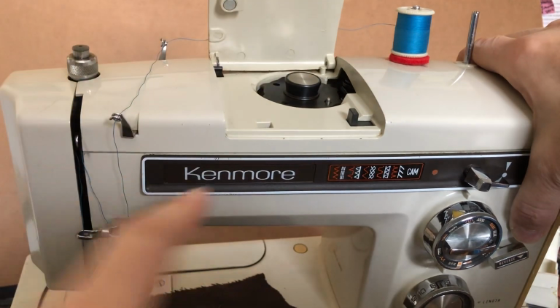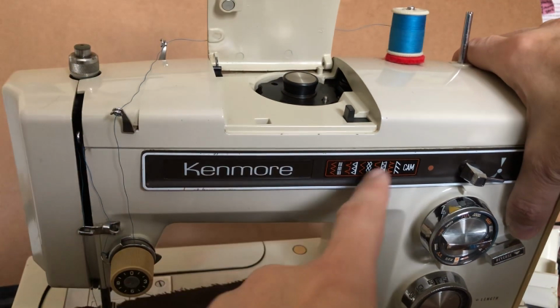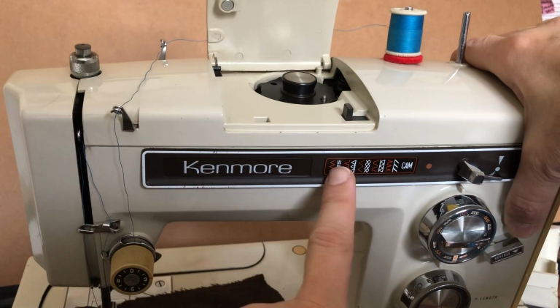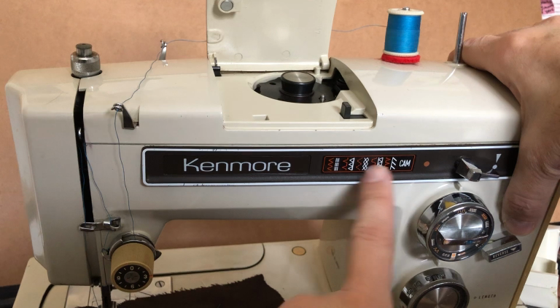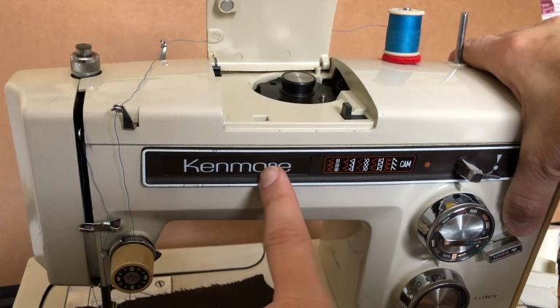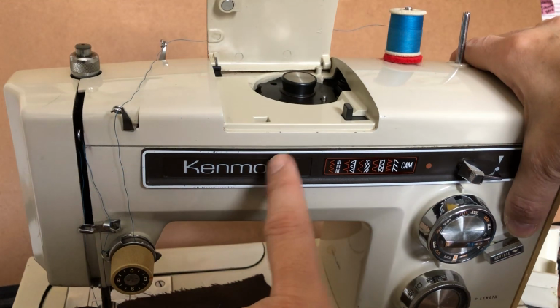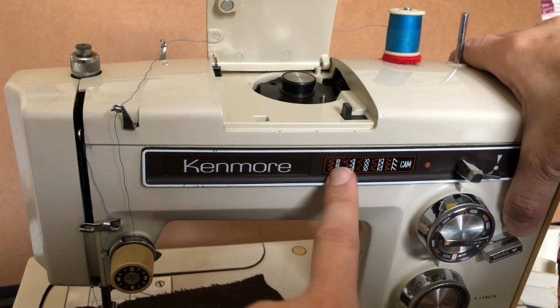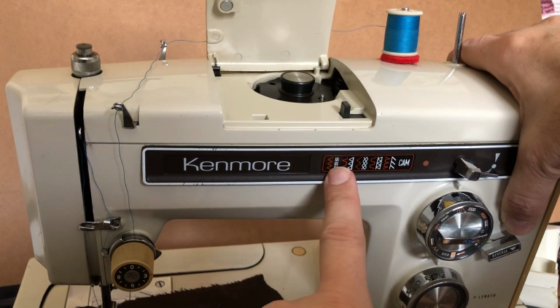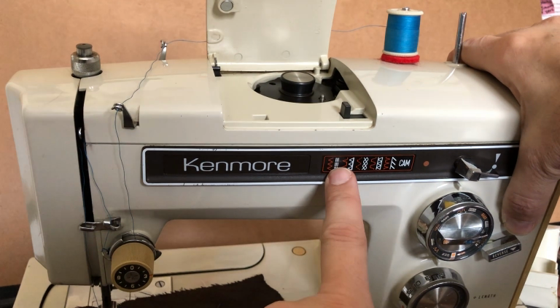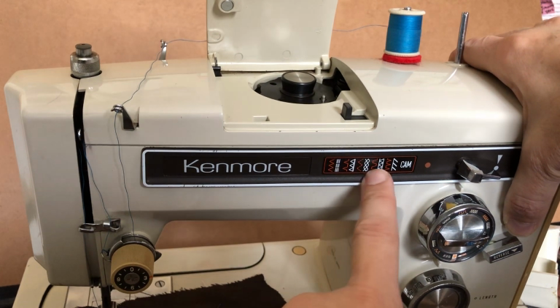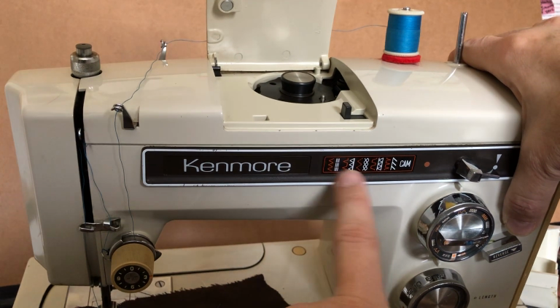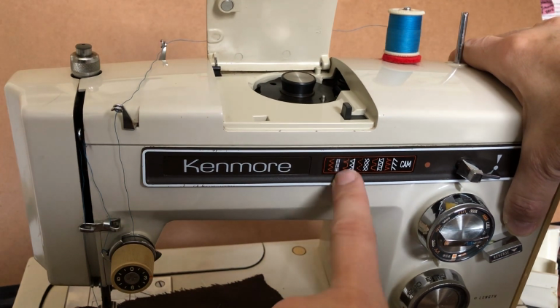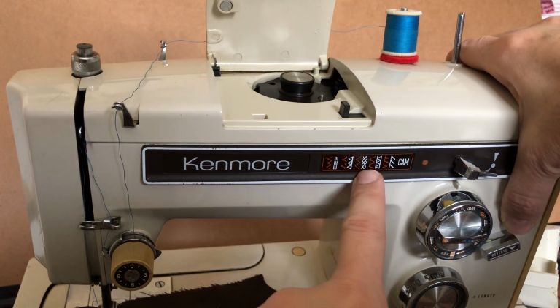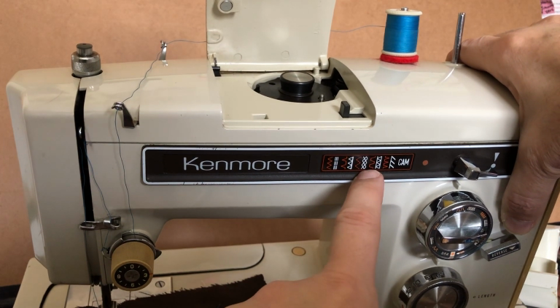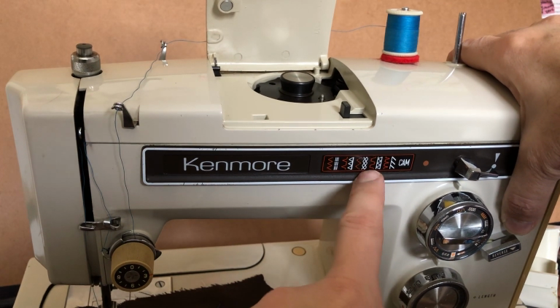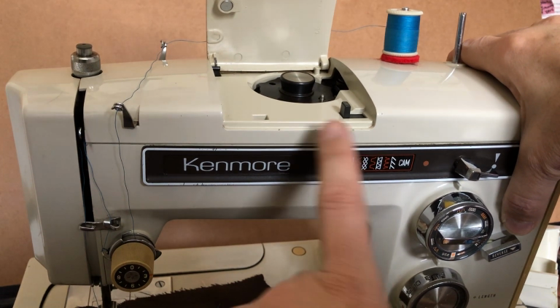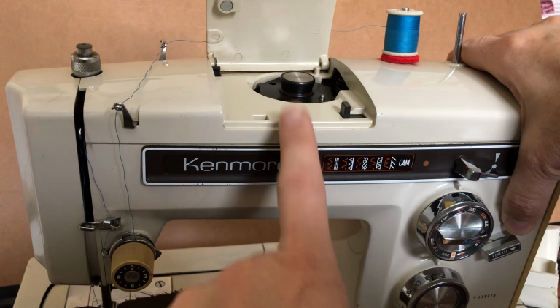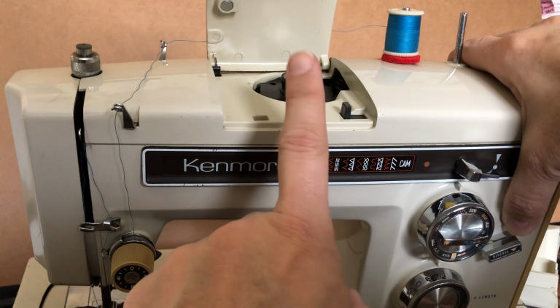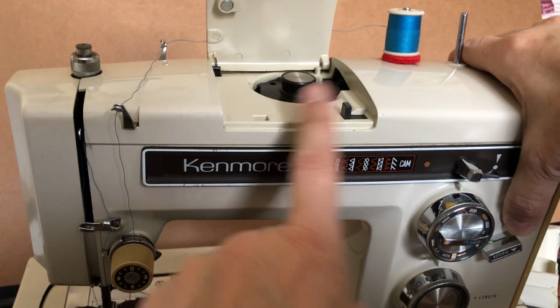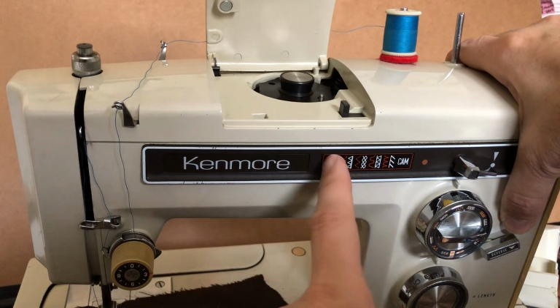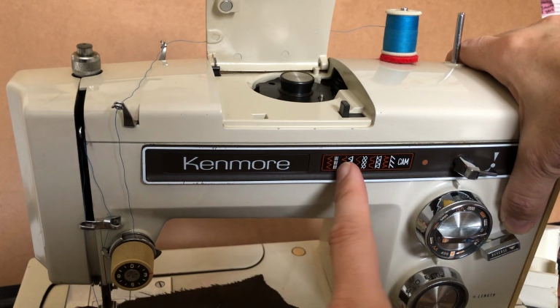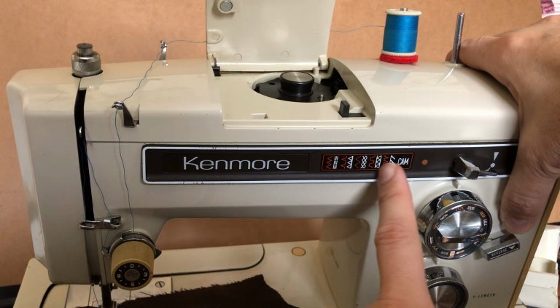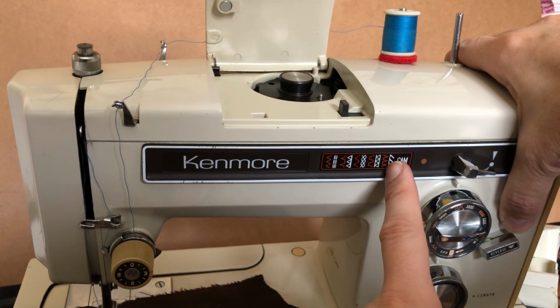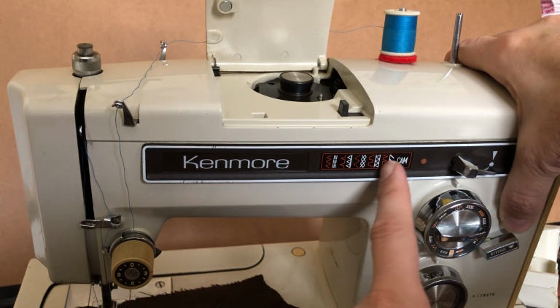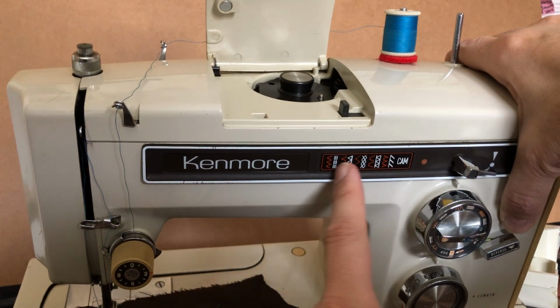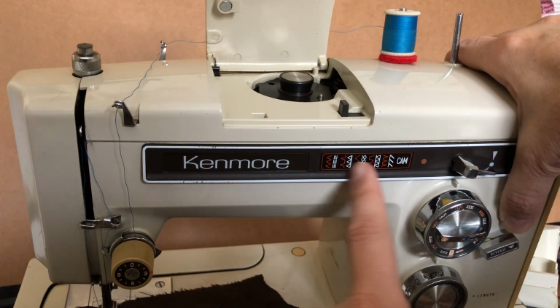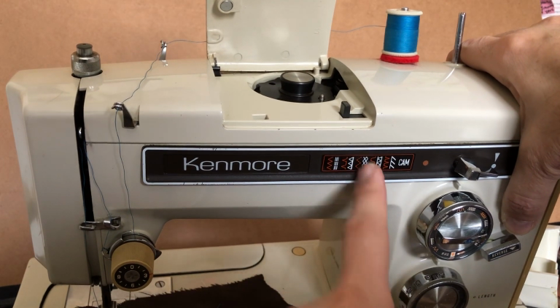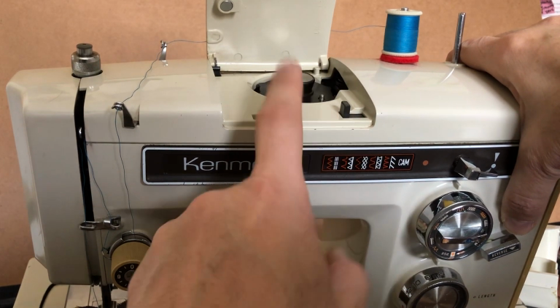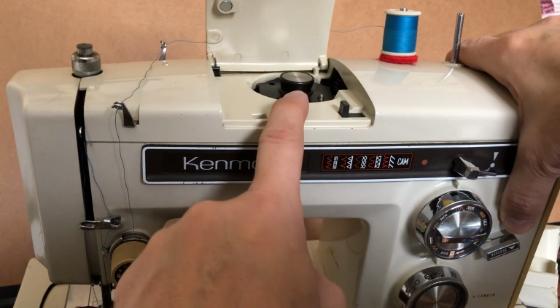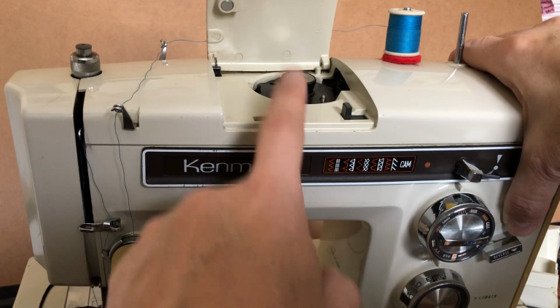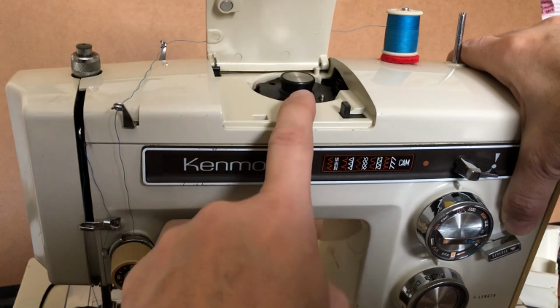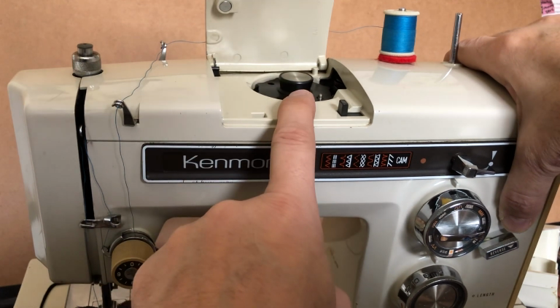All the cams that do the utility stitches on this model — the 1760 is very similar to this — this is the 1931. All of these built-in utility stitches have steel cams. They're built into the machine.